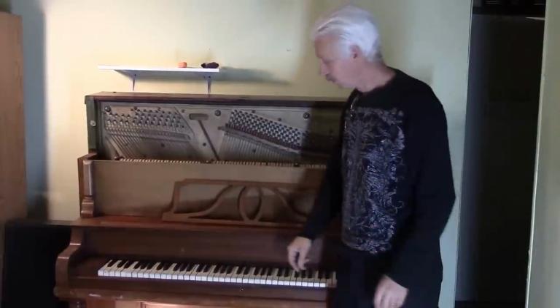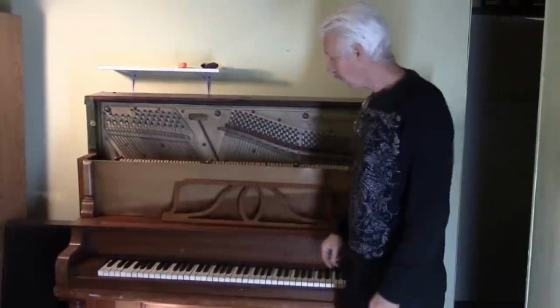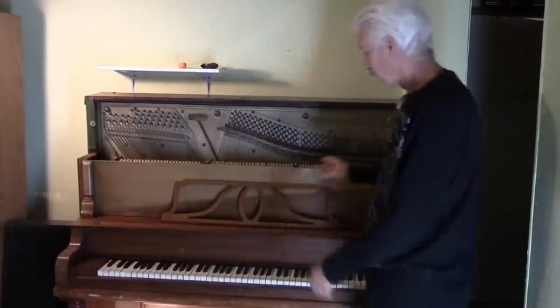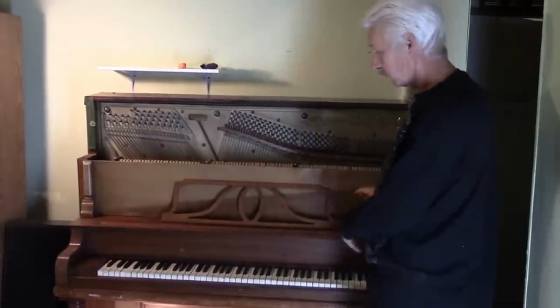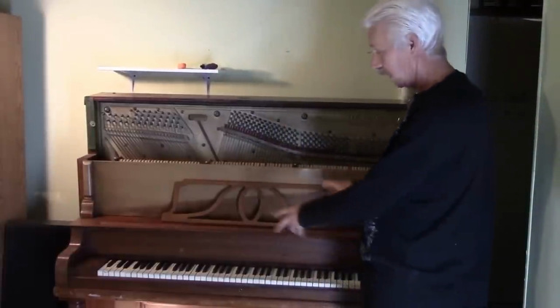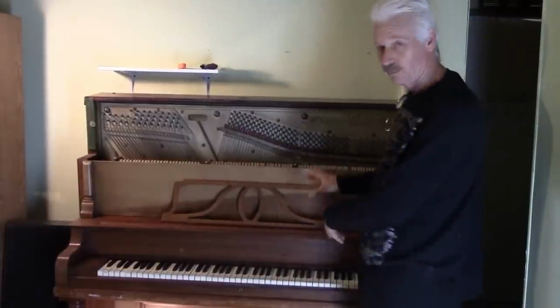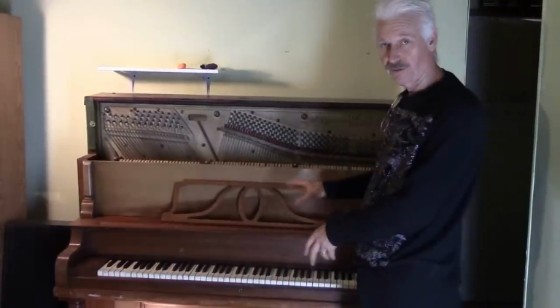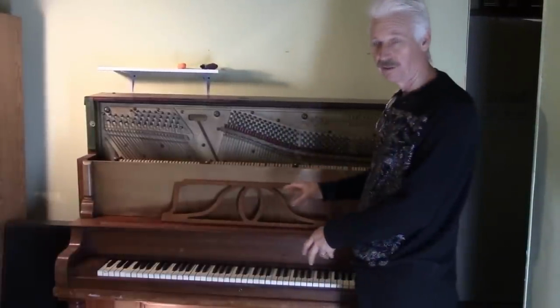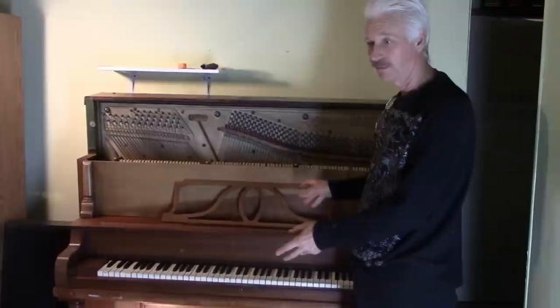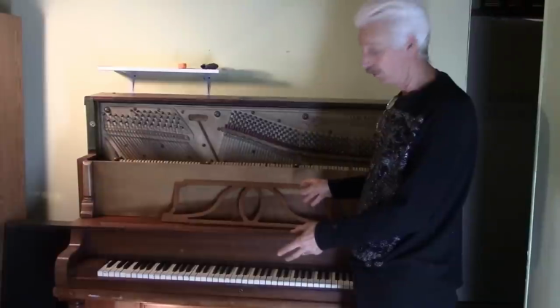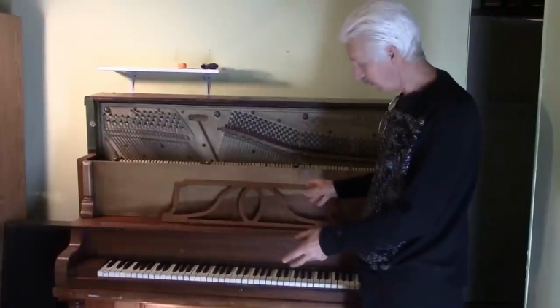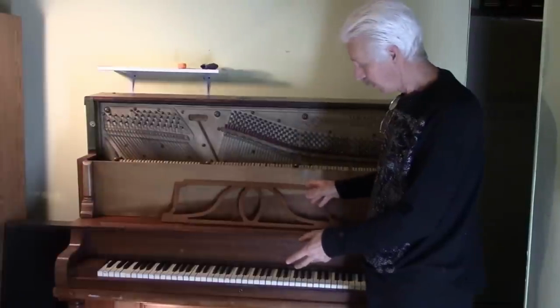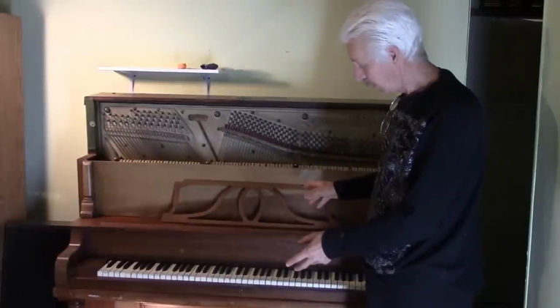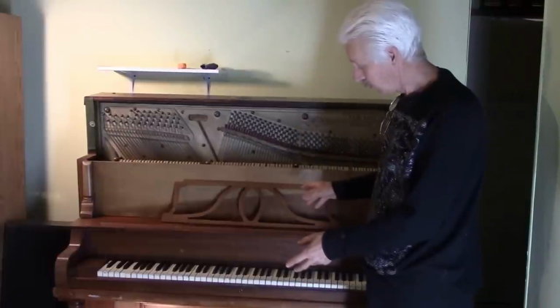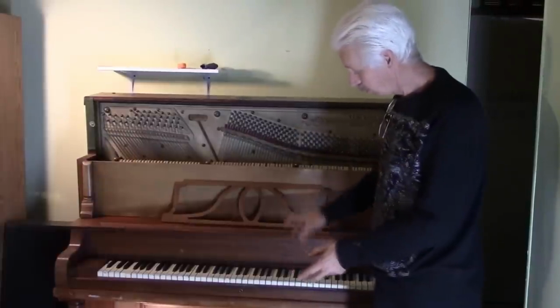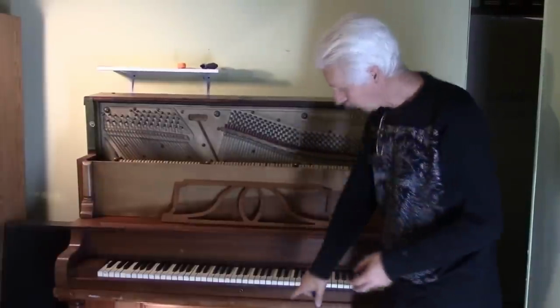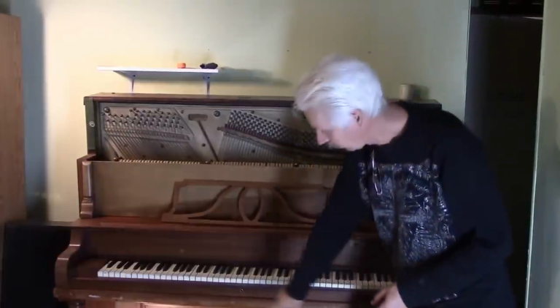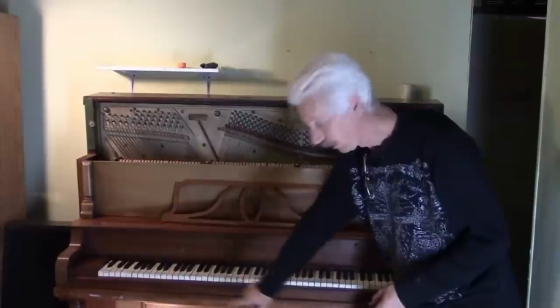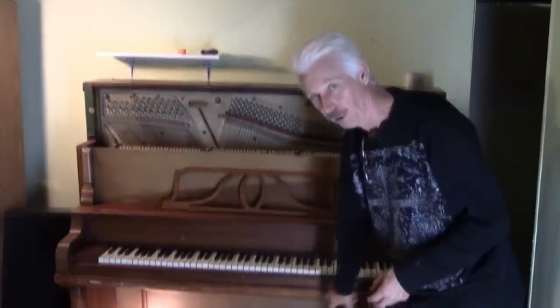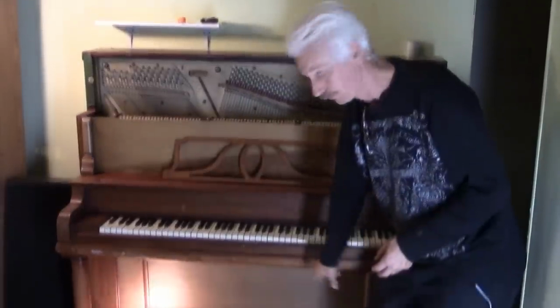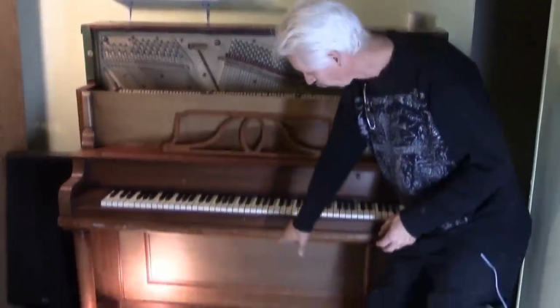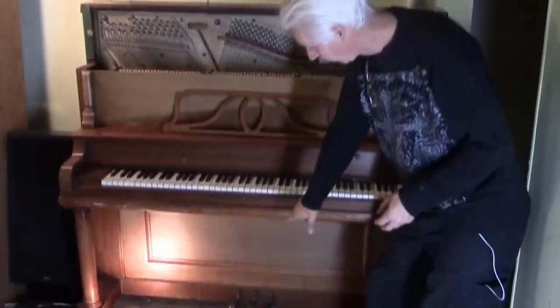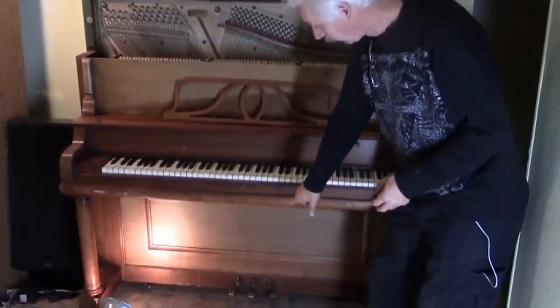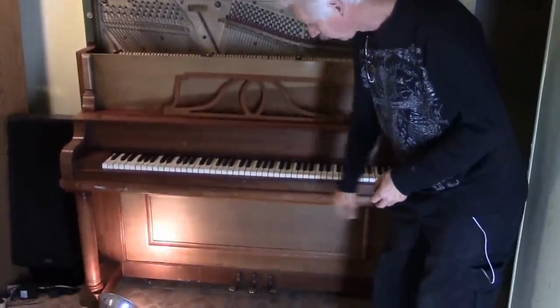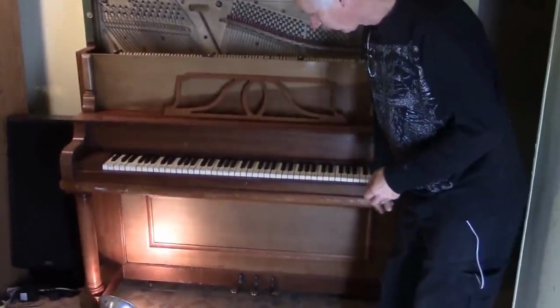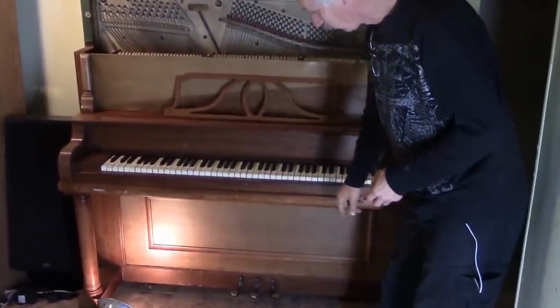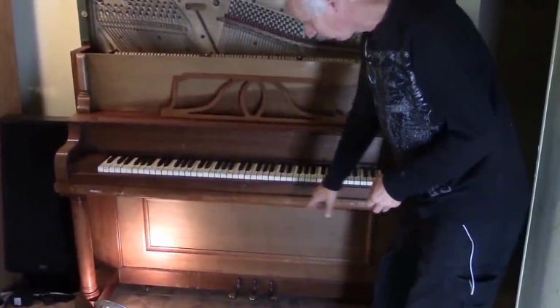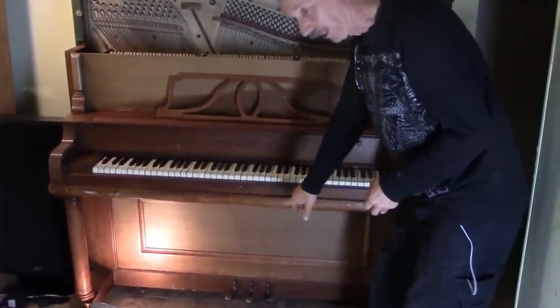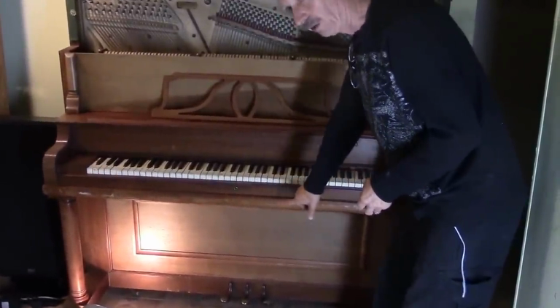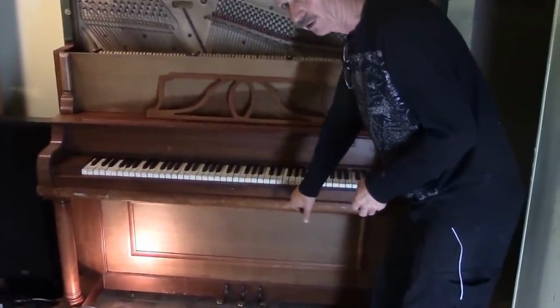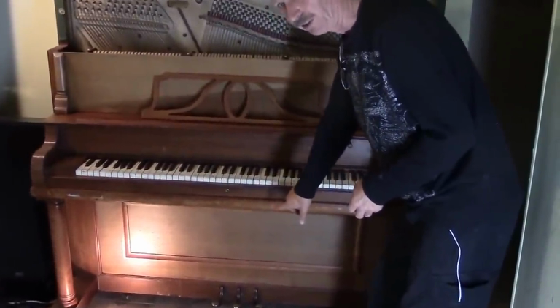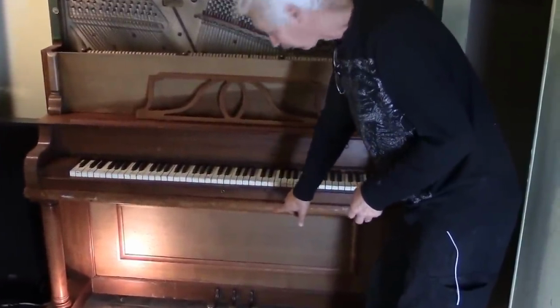So to start with, we'll just start dismantling some stuff here. It's real easy and I'll be starting with this panel down on the bottom. Let's go ahead and take that bottom panel off — I'll show you how easy it is.